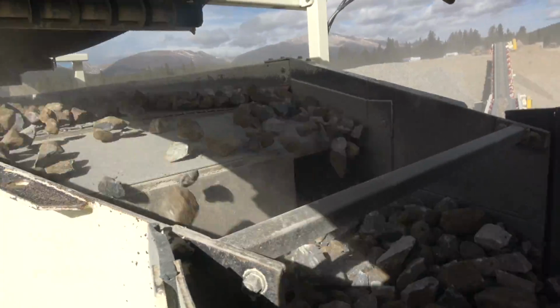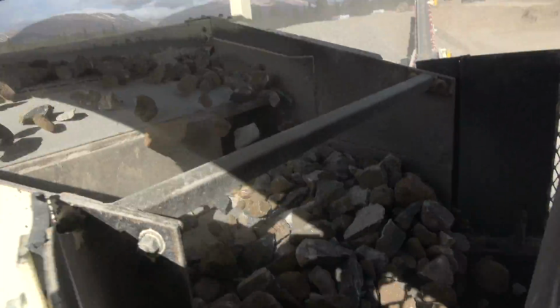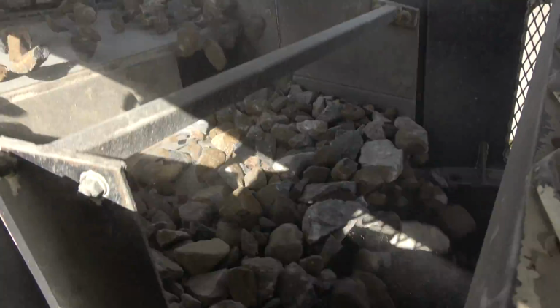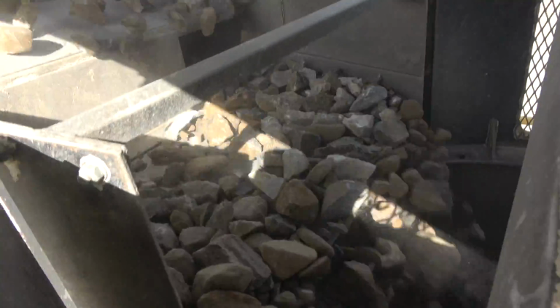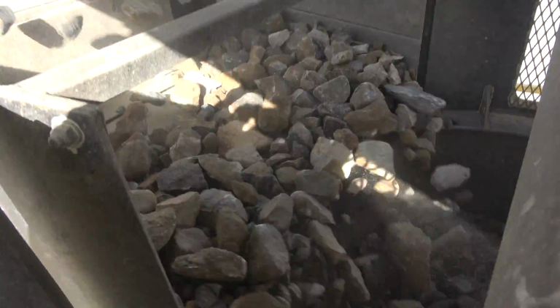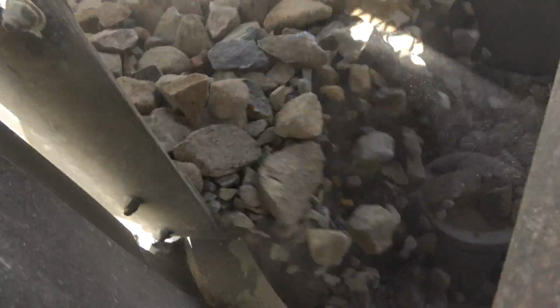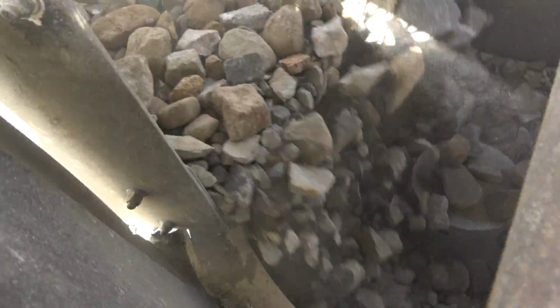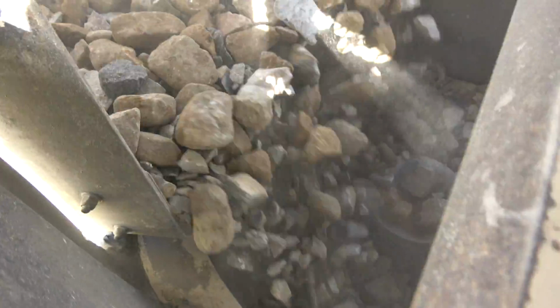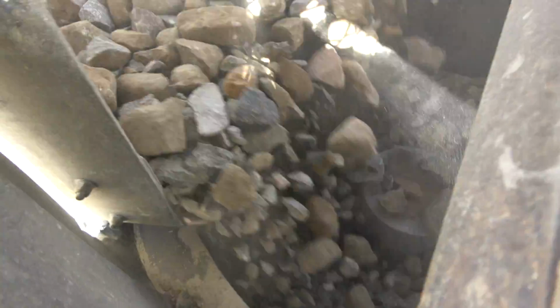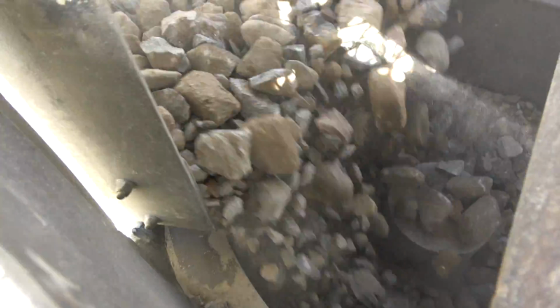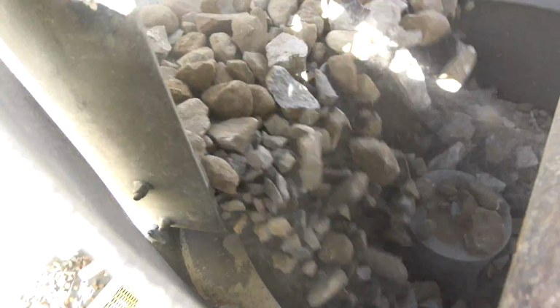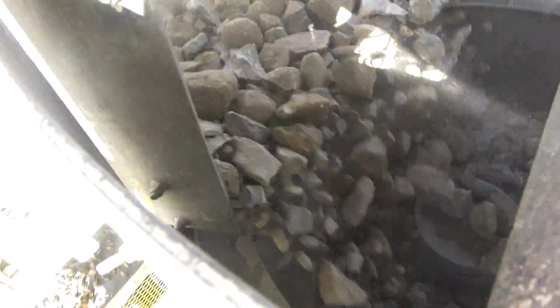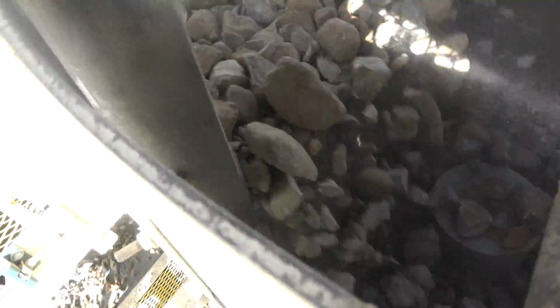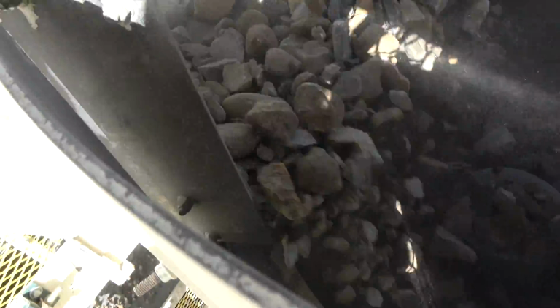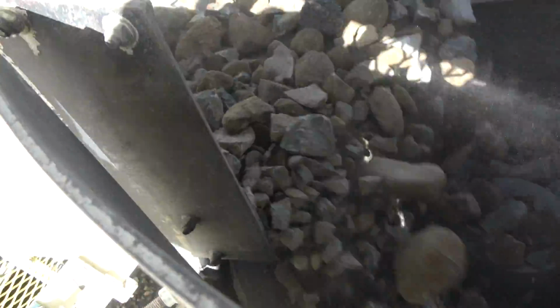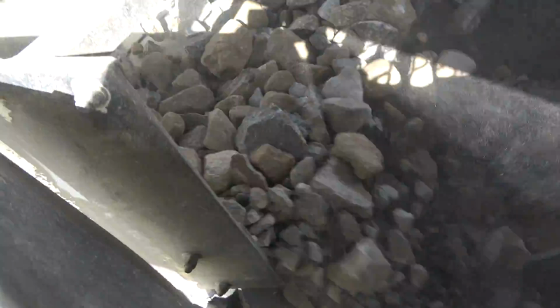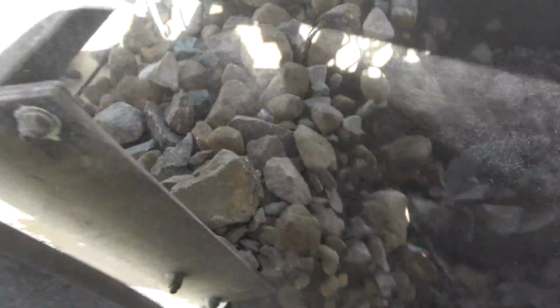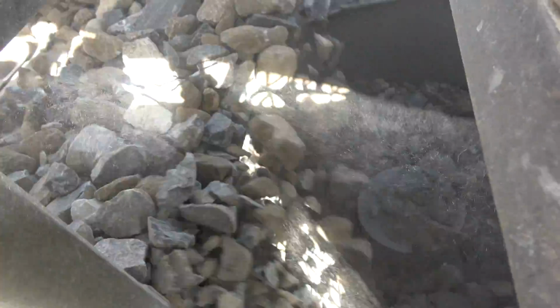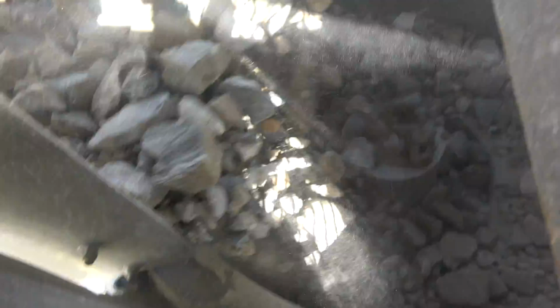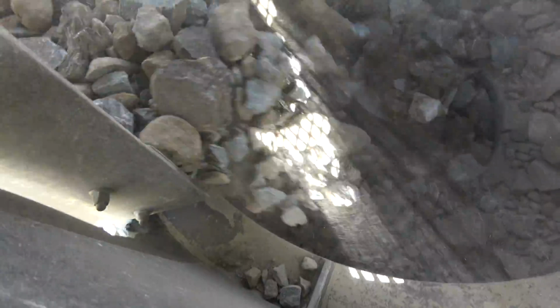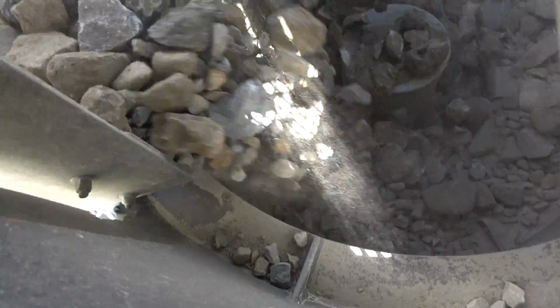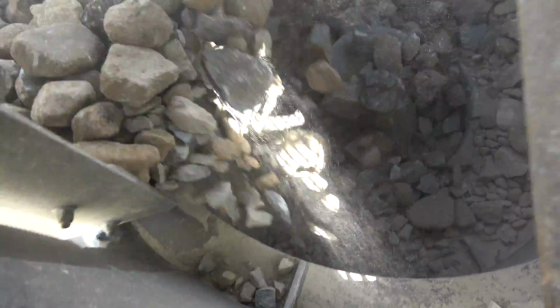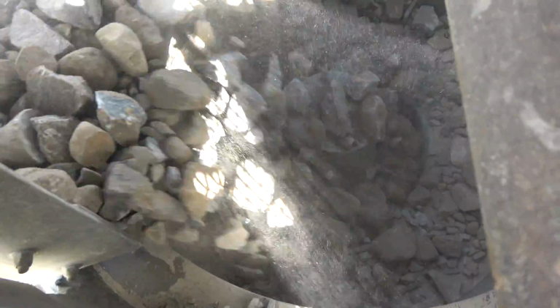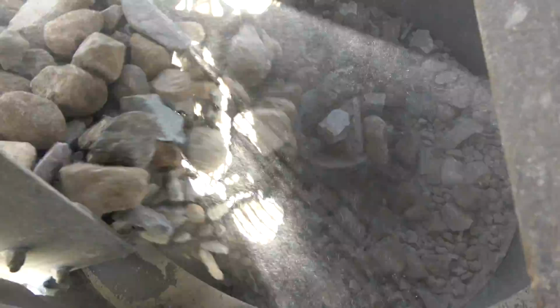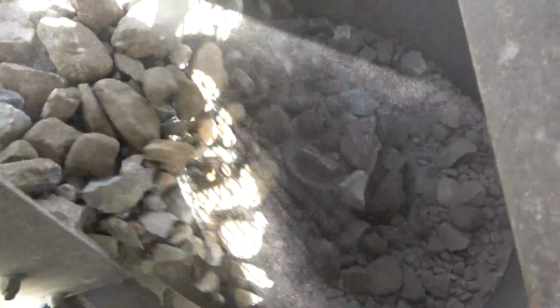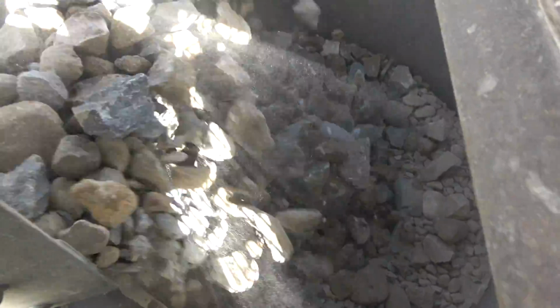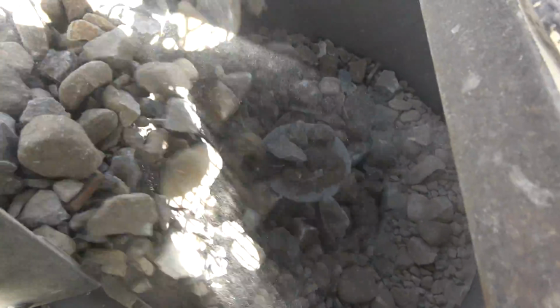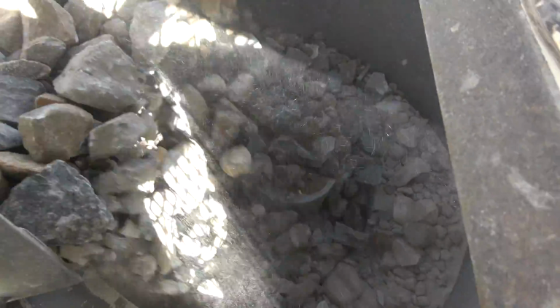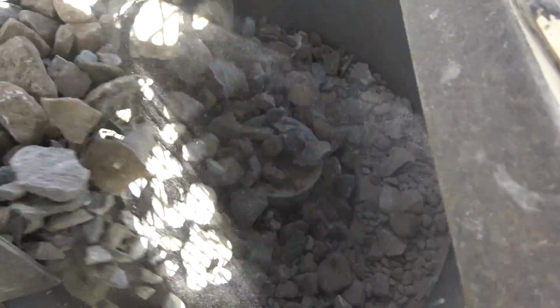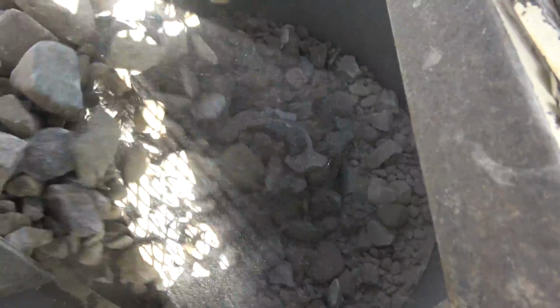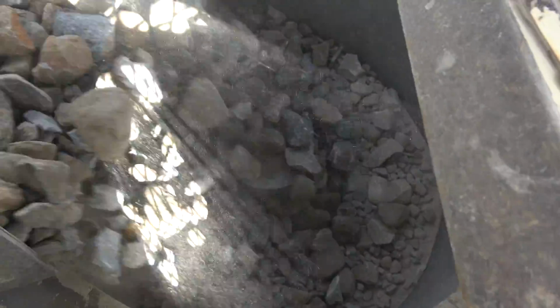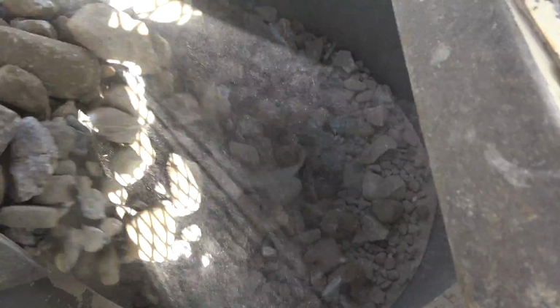Now to the cone crusher. This crusher crushes the 4 inch rocks into 1 and a half inch and 3 quarter inch rocks.